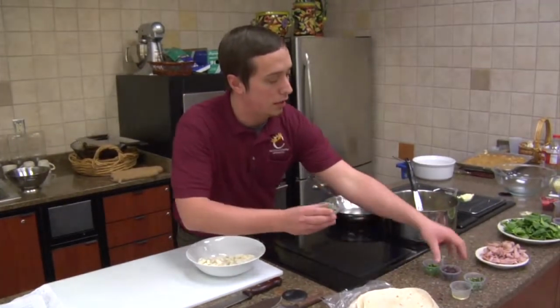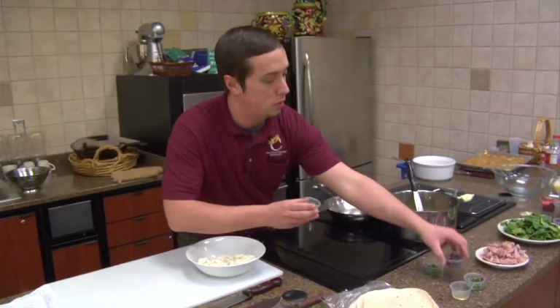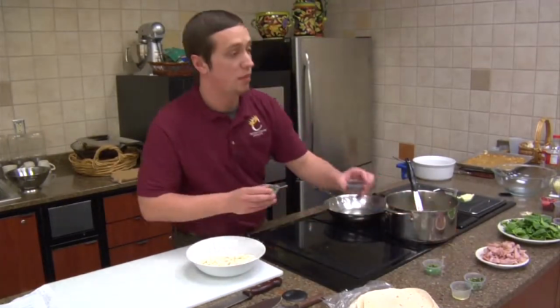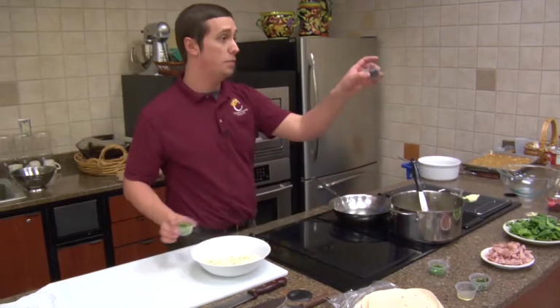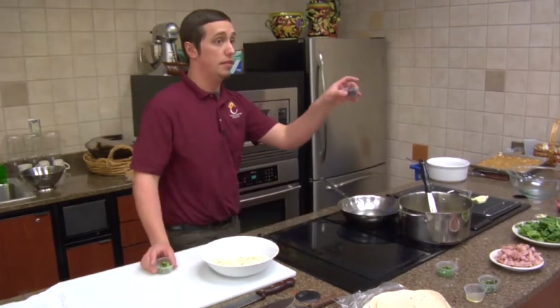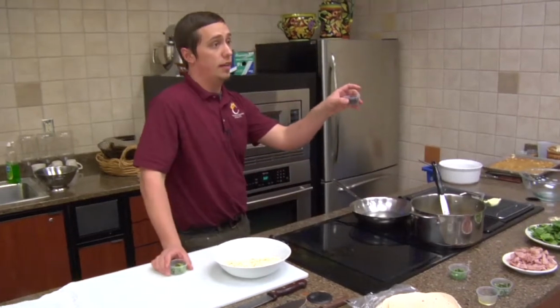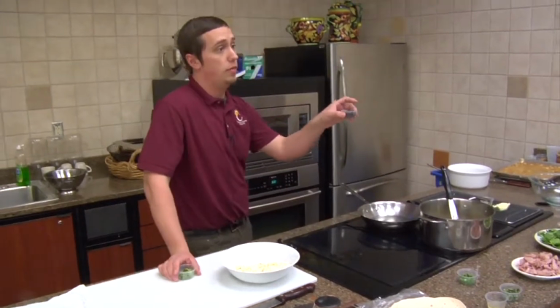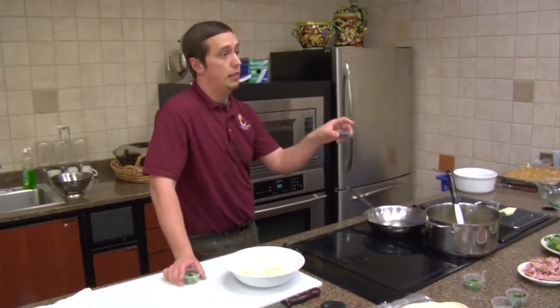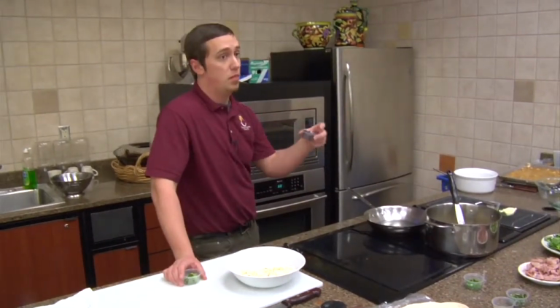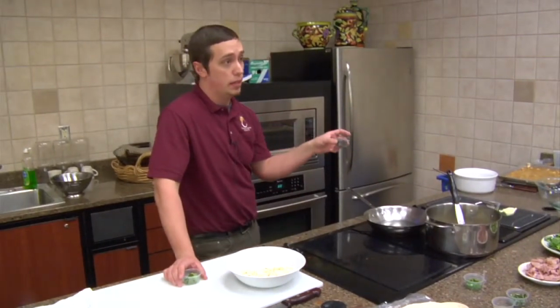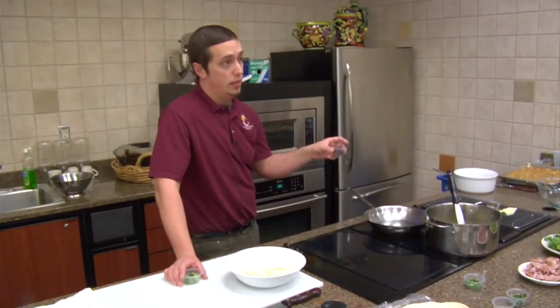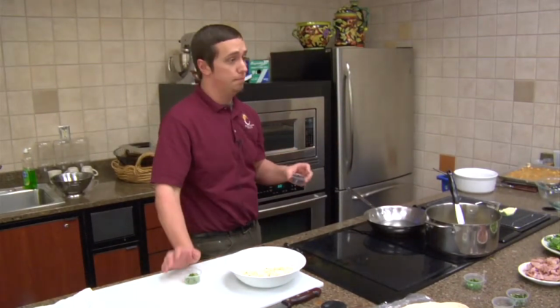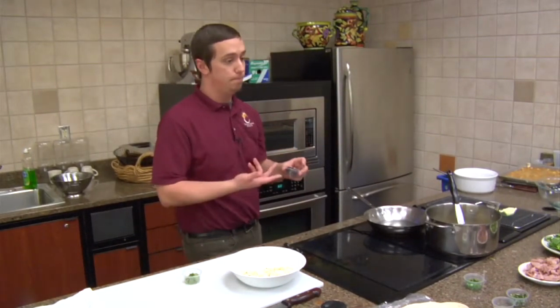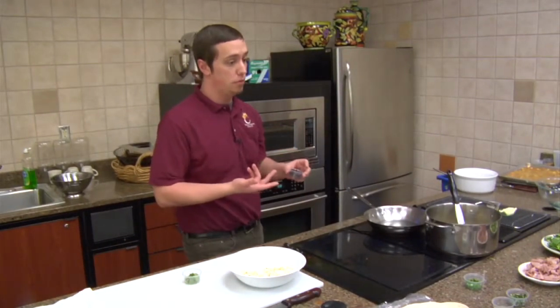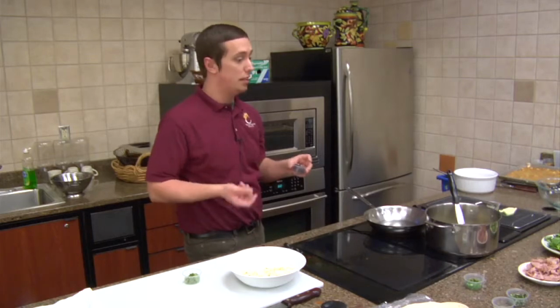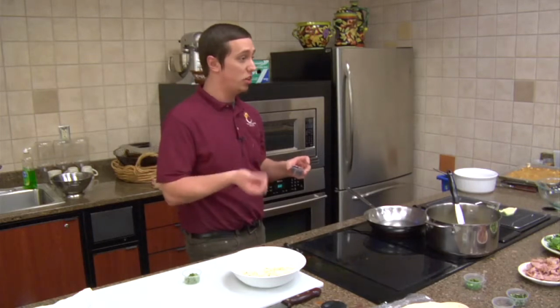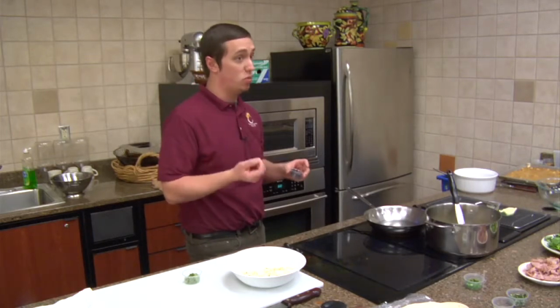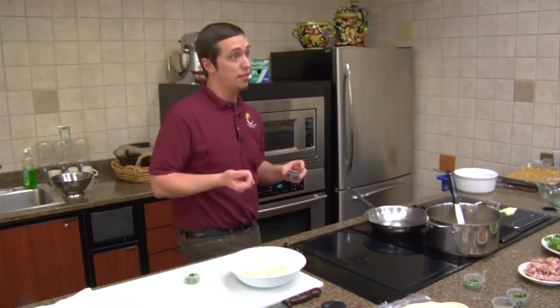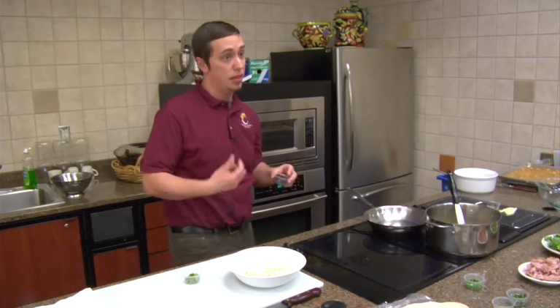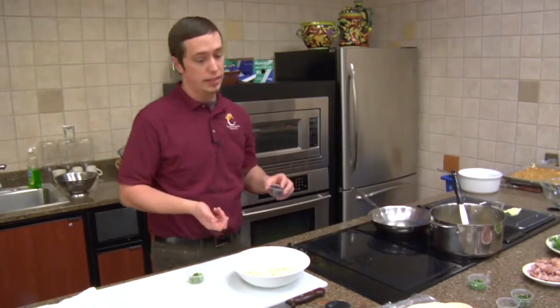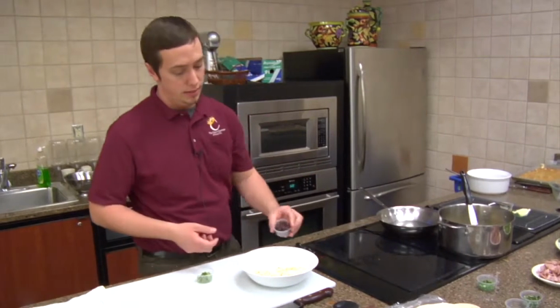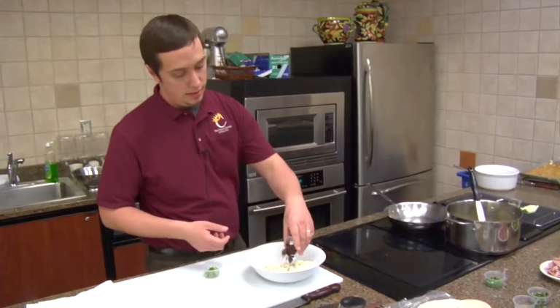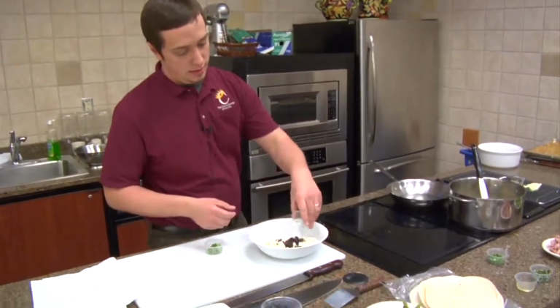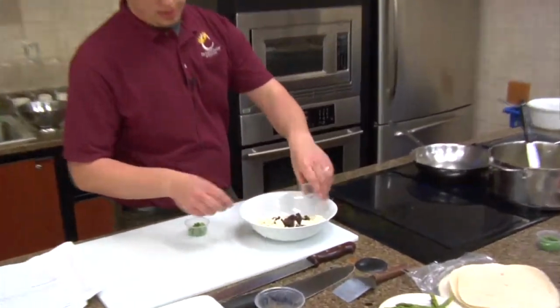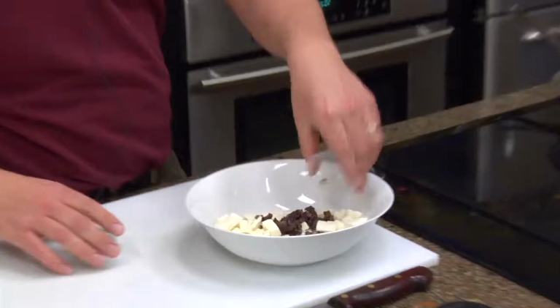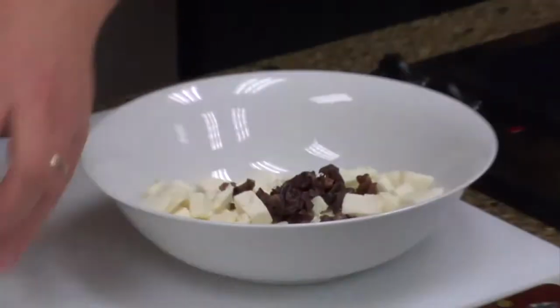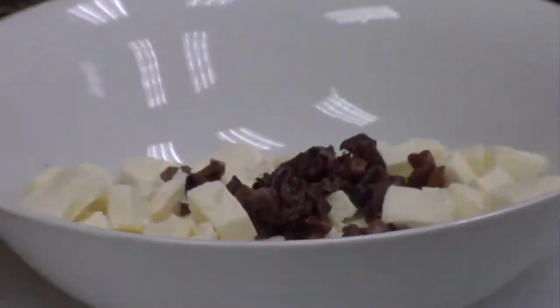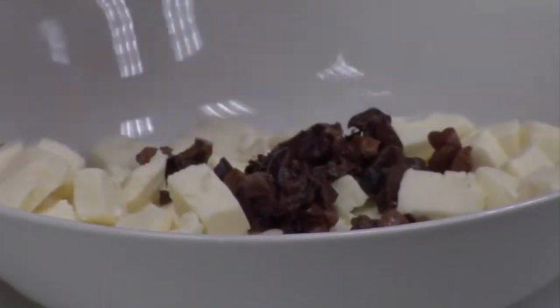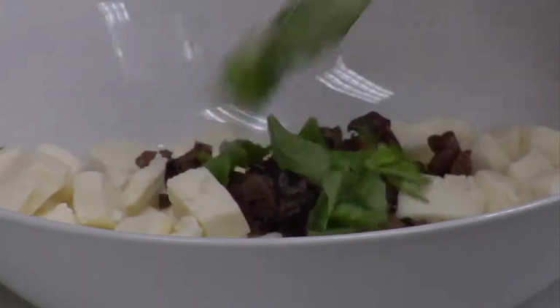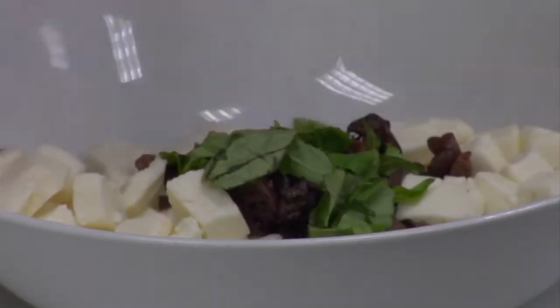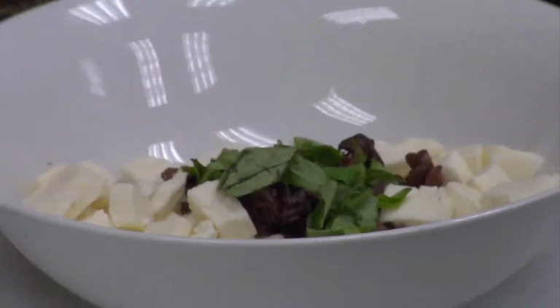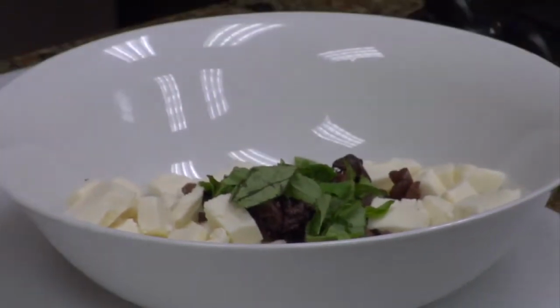We have our olives. Make sure you pit these — whenever I found them they weren't pitted. These olives are gonna have a really hard center, so make sure you get that out because it almost tricked me. We're just combining all our ingredients.